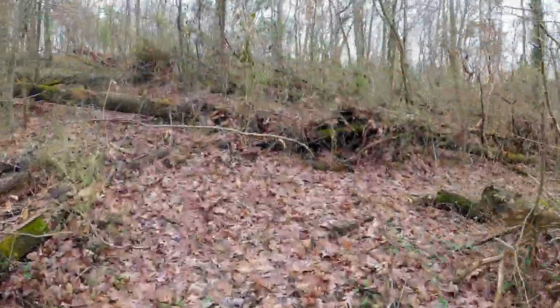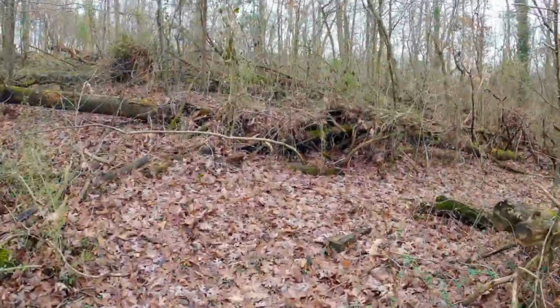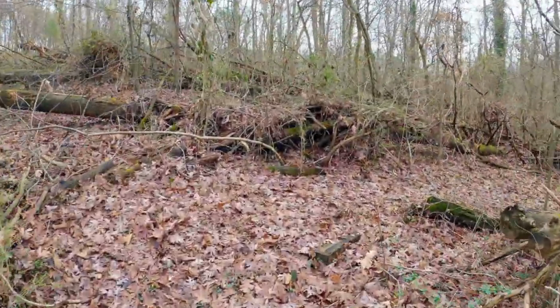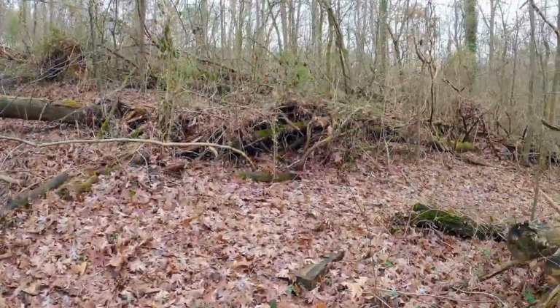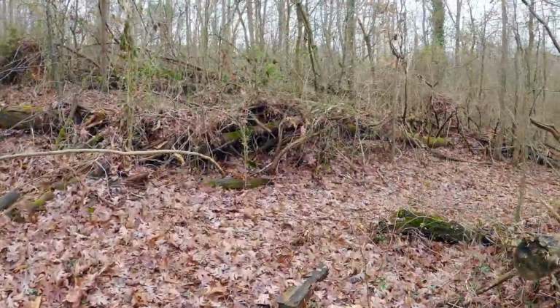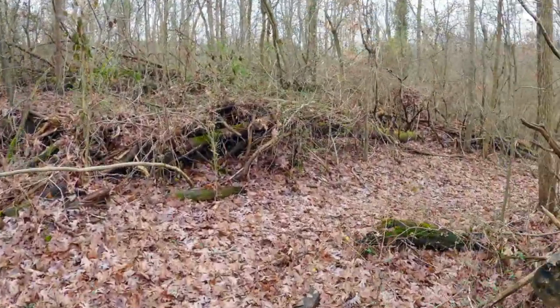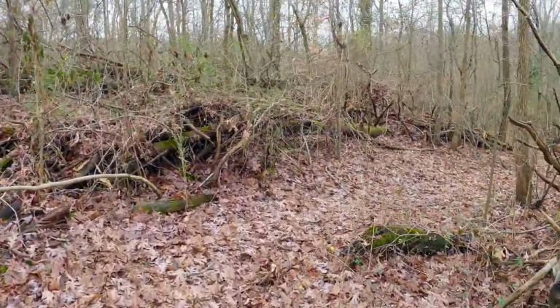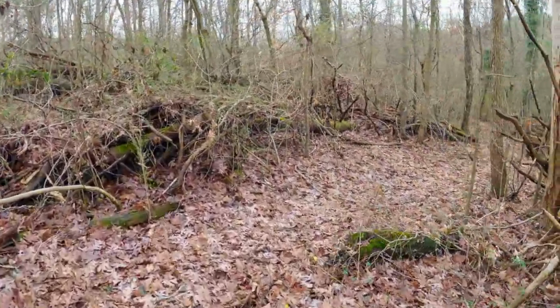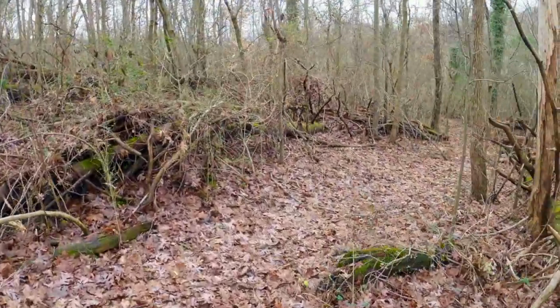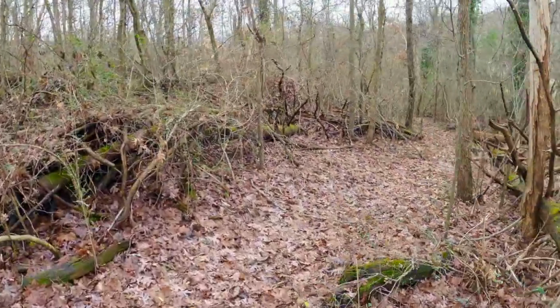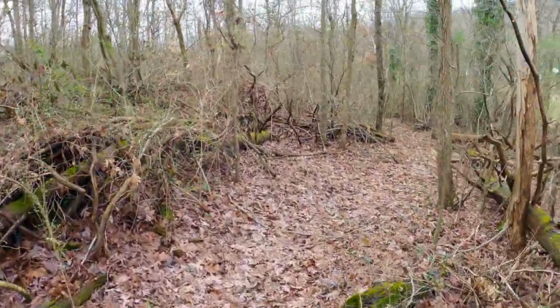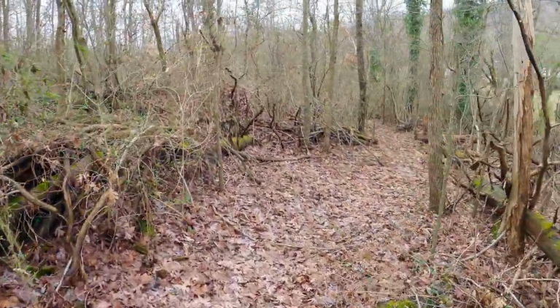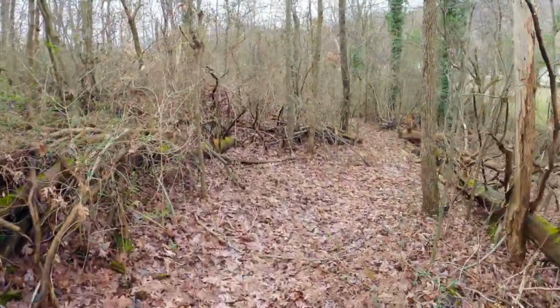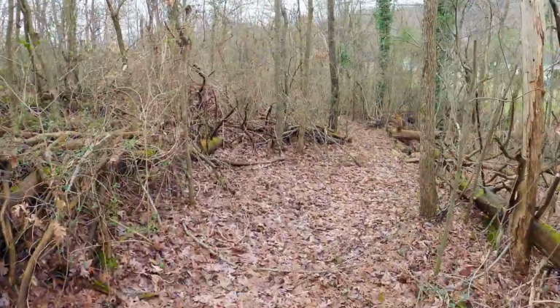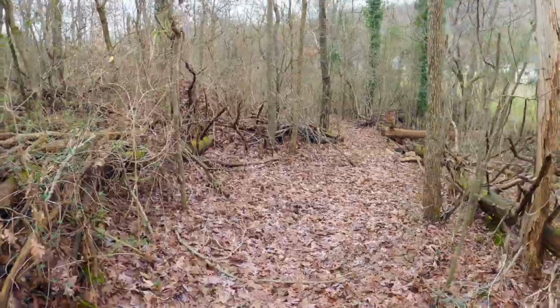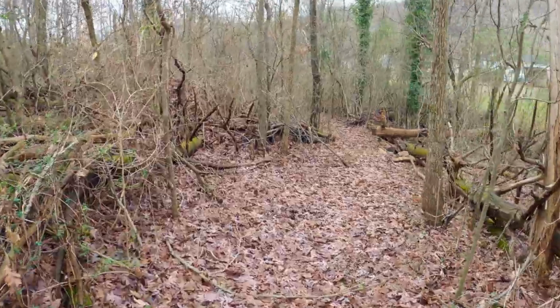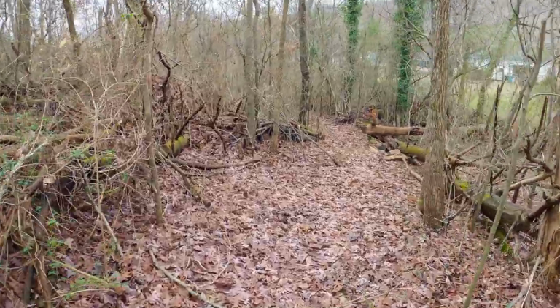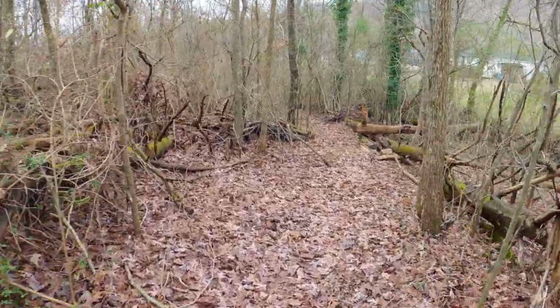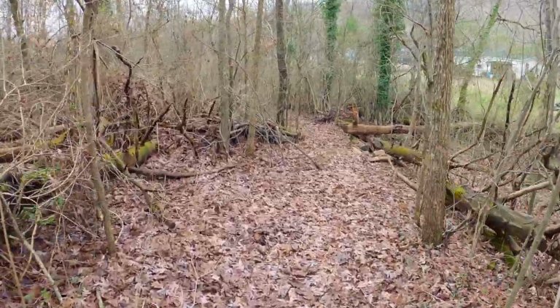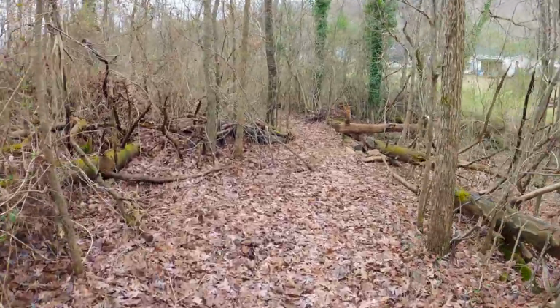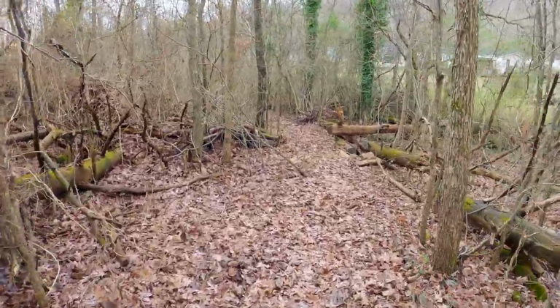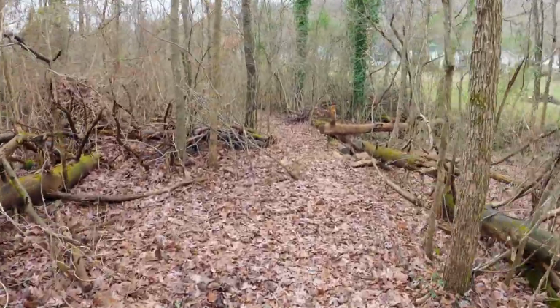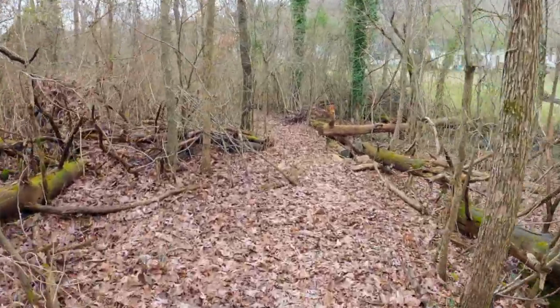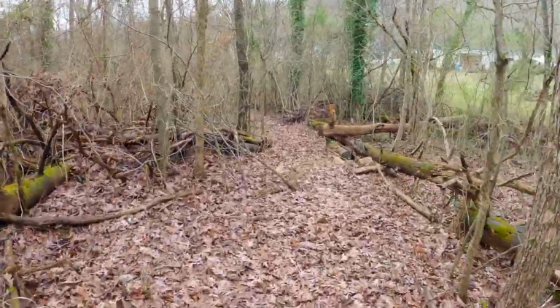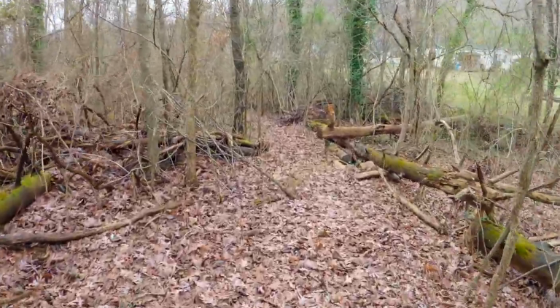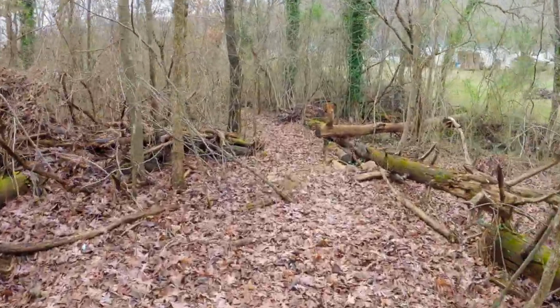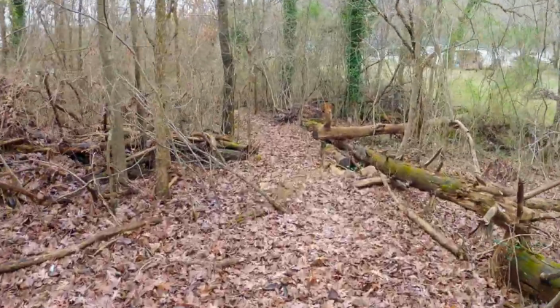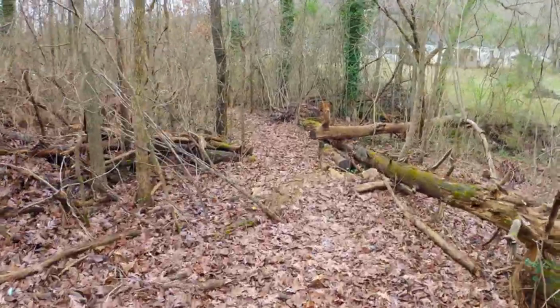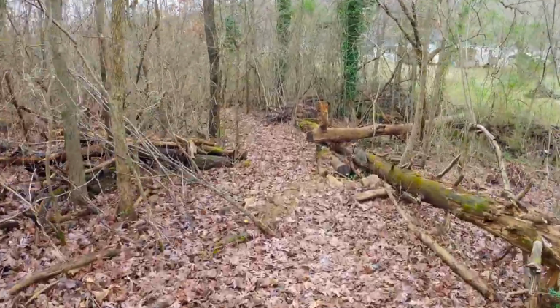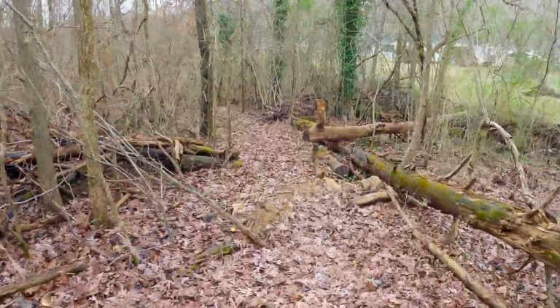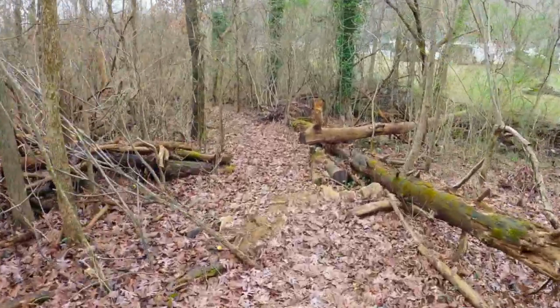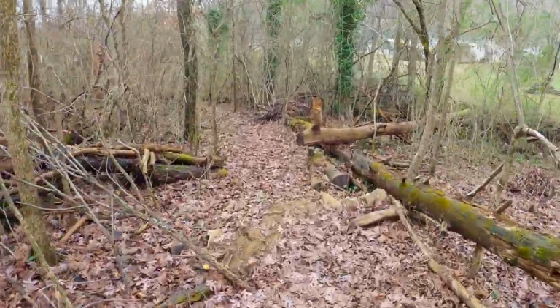Hey everybody, welcome back to the channel. We are actually in the backyard of Bikes and Breweries. This is a guy I've been riding with — his name is Travis.